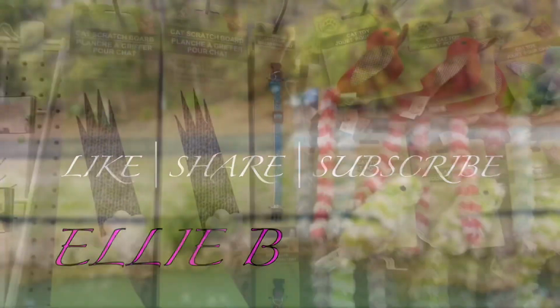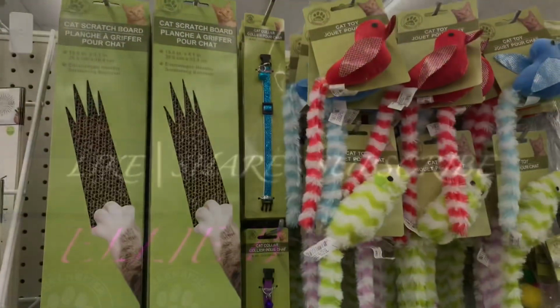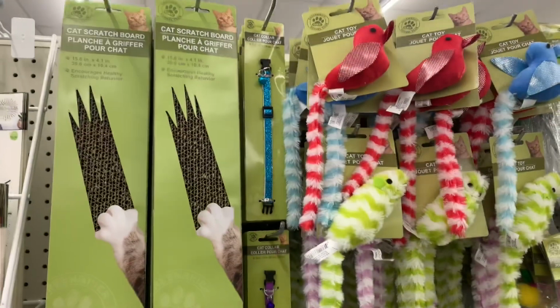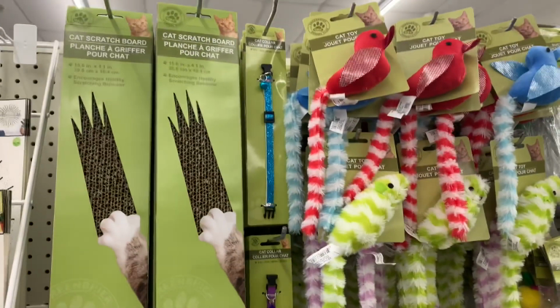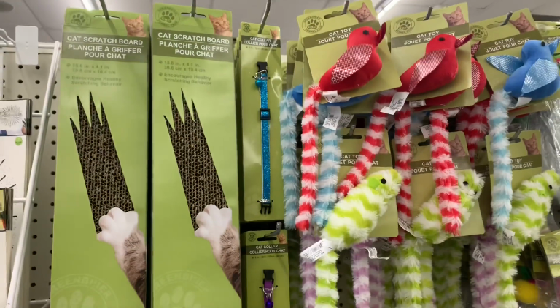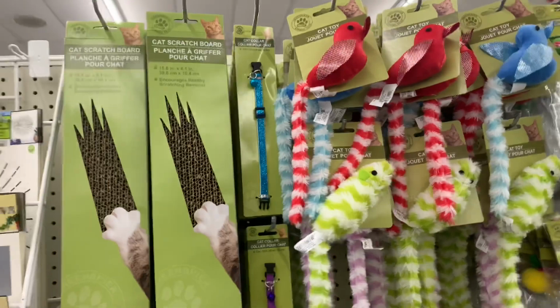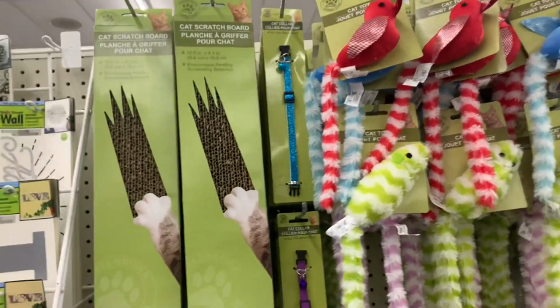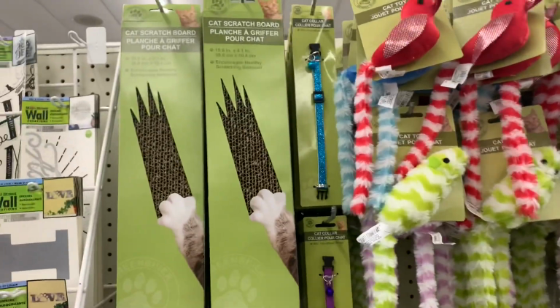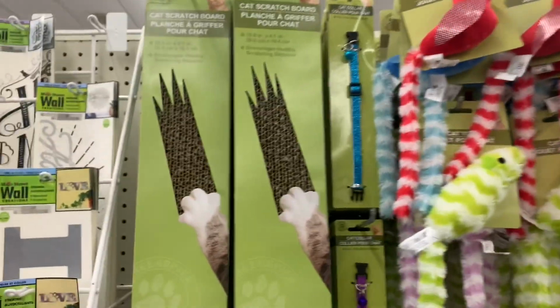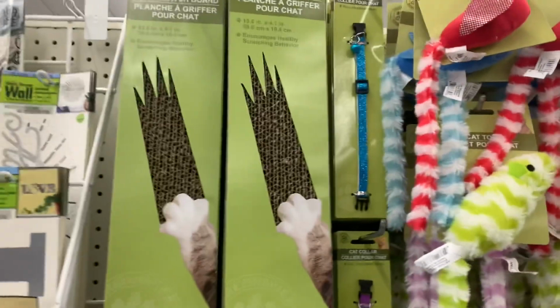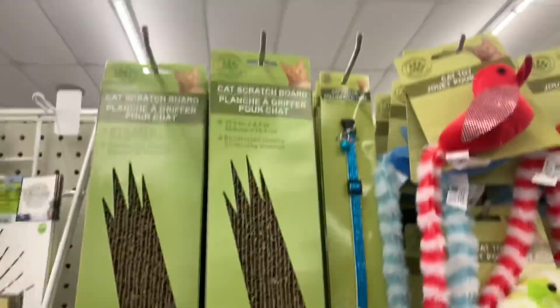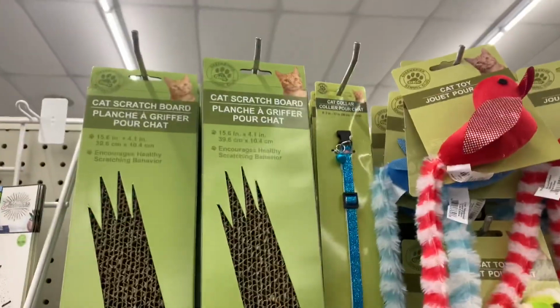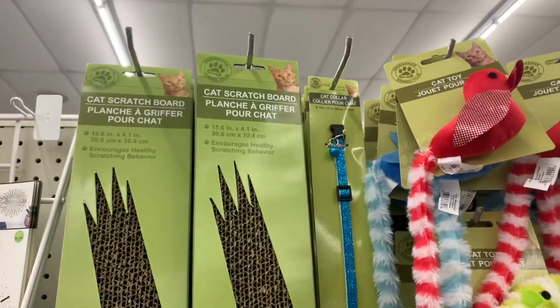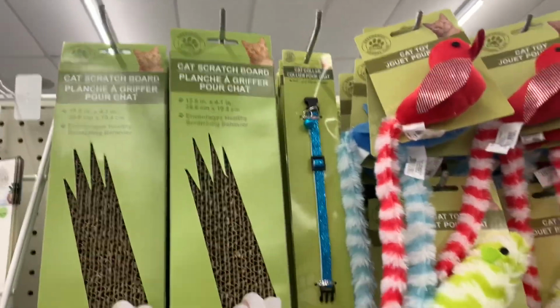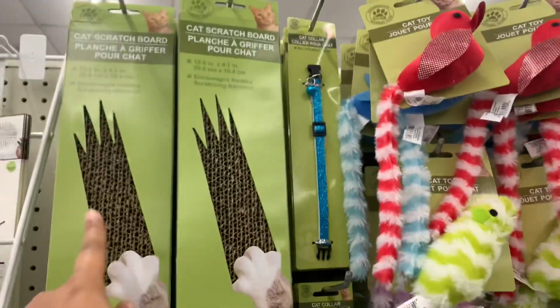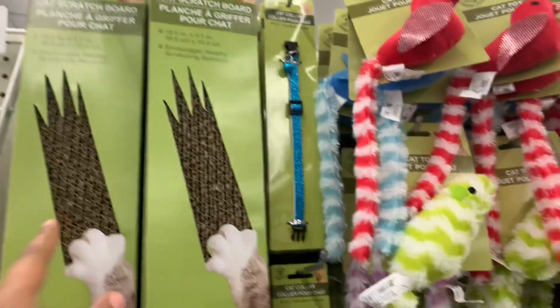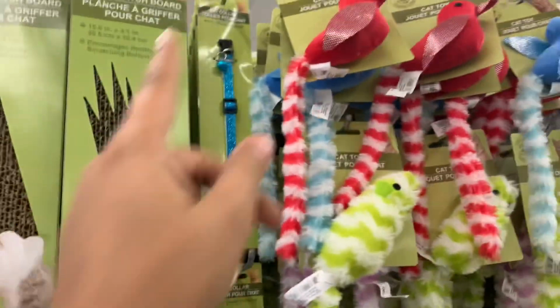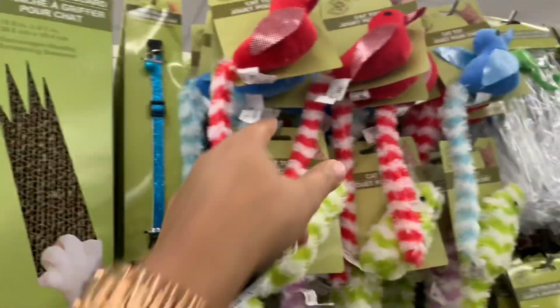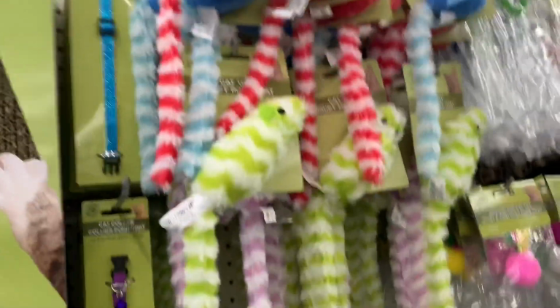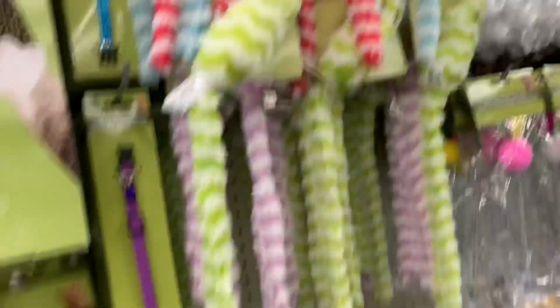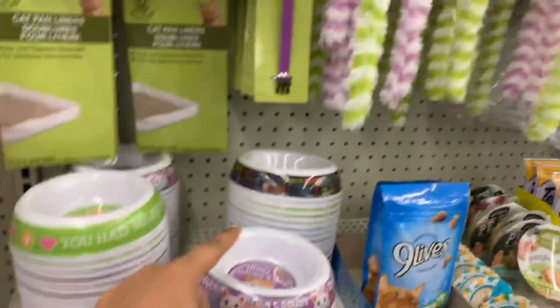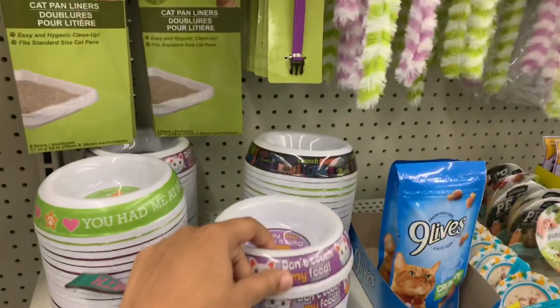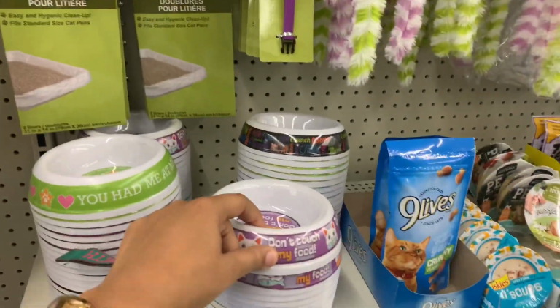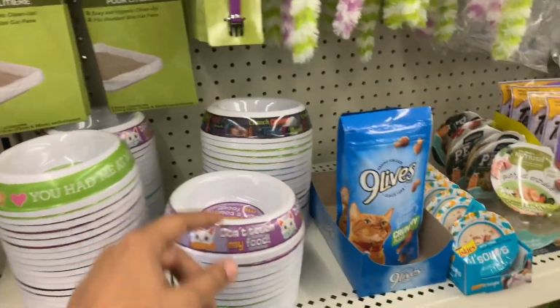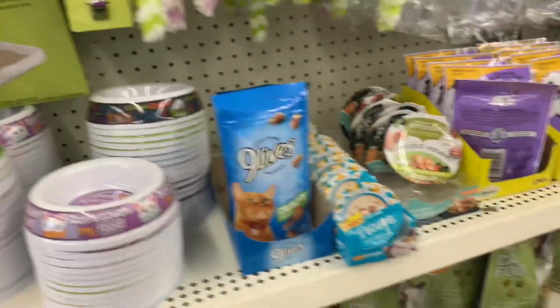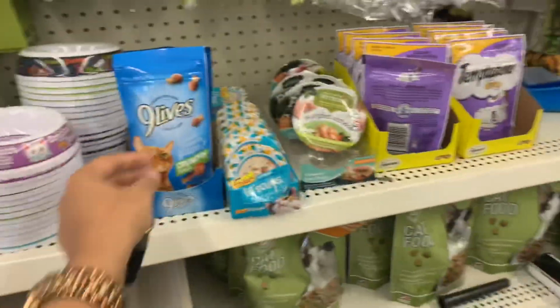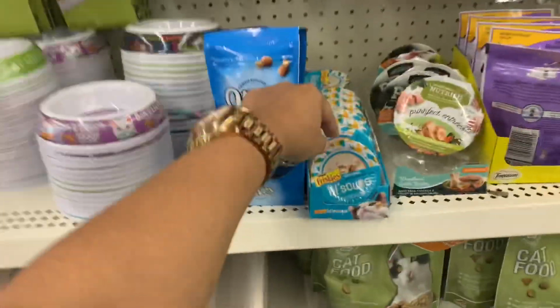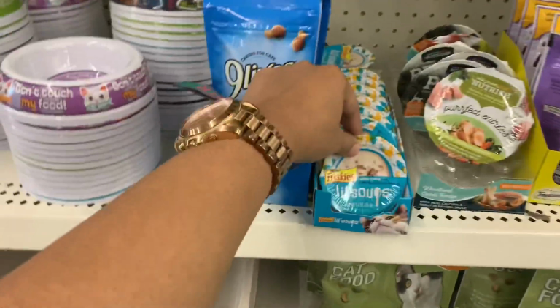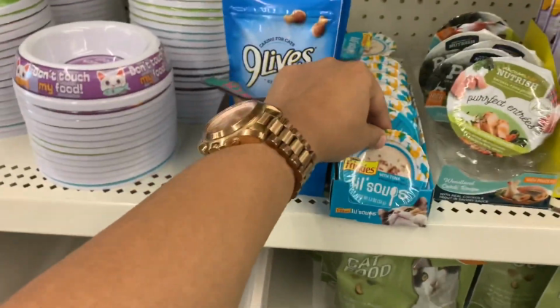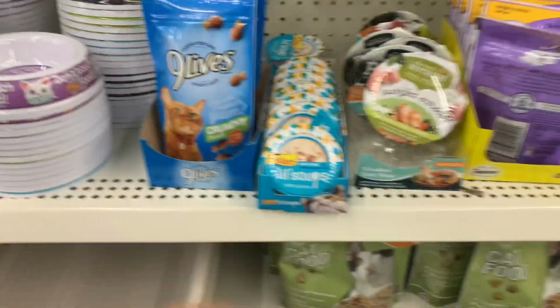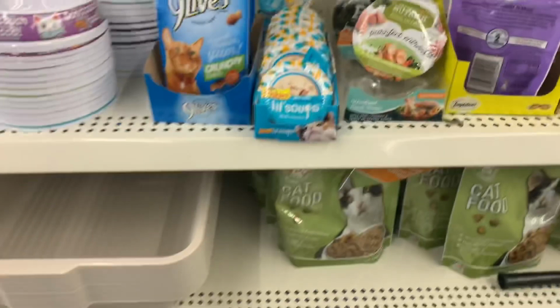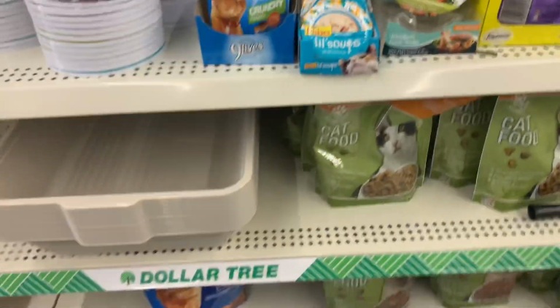I want to show you the Dr. Chief's head department. They have cat stuff, they have cat scratches, cat toys, cat little bowls, some name brand little cat food as you can see.